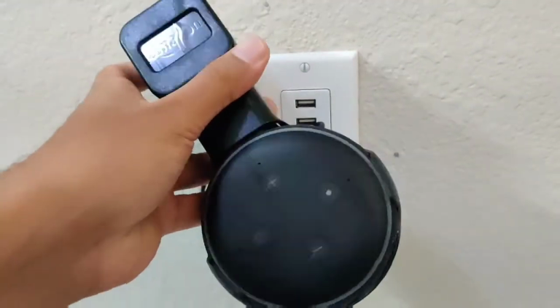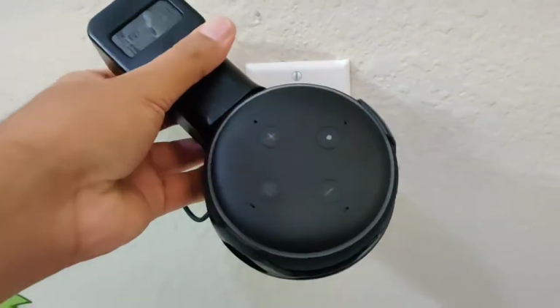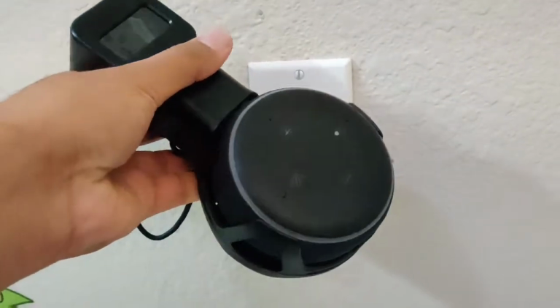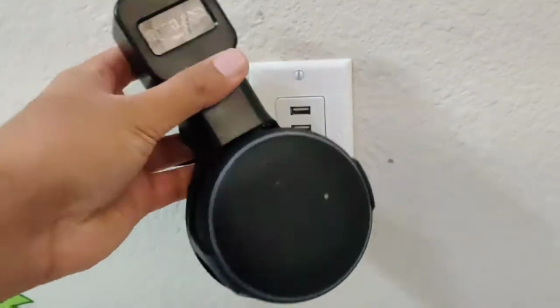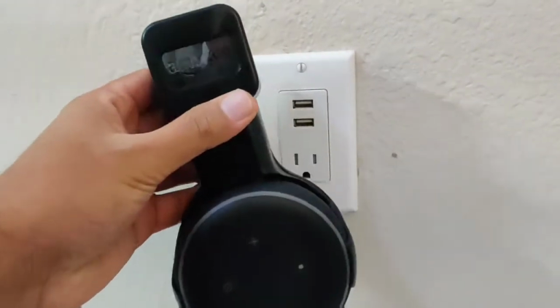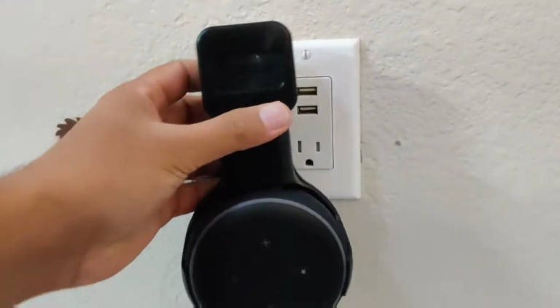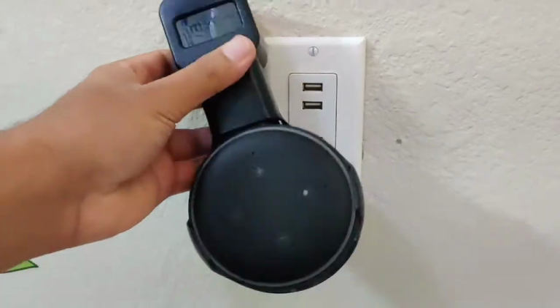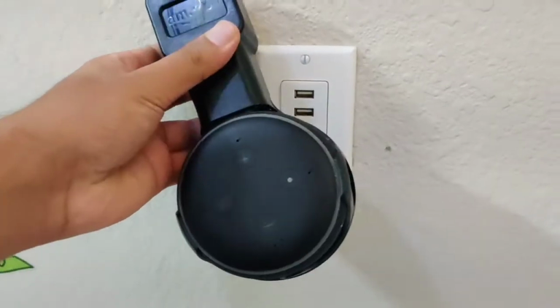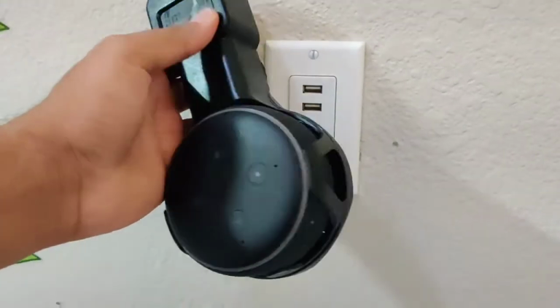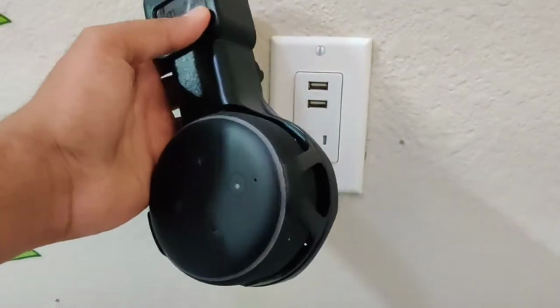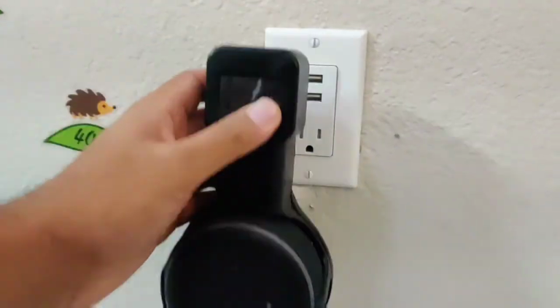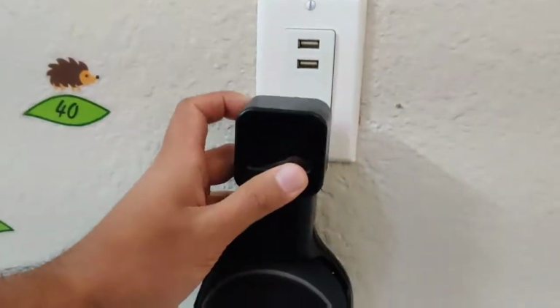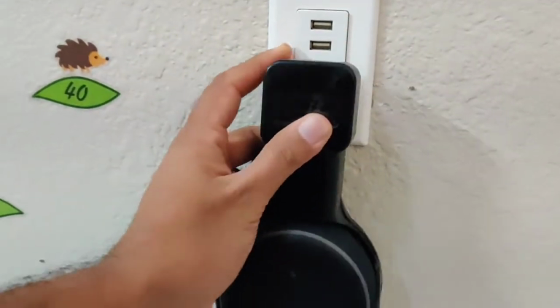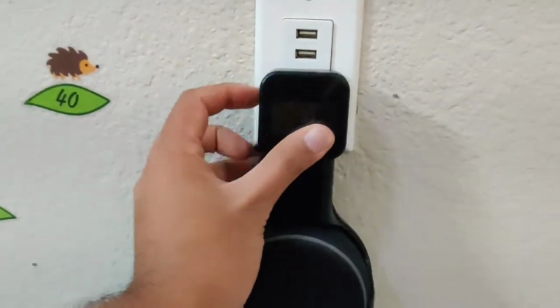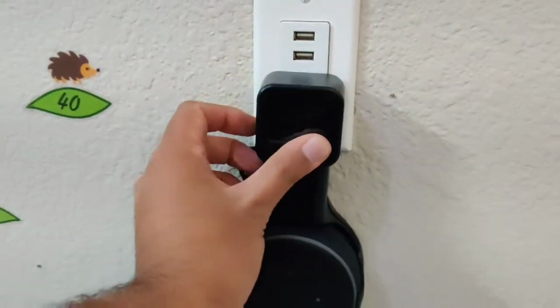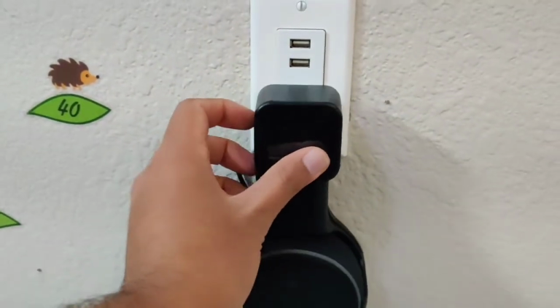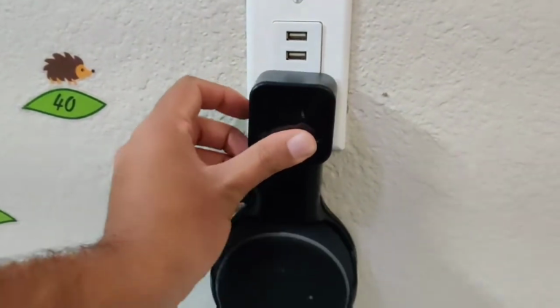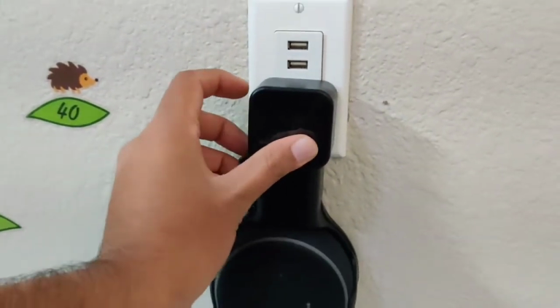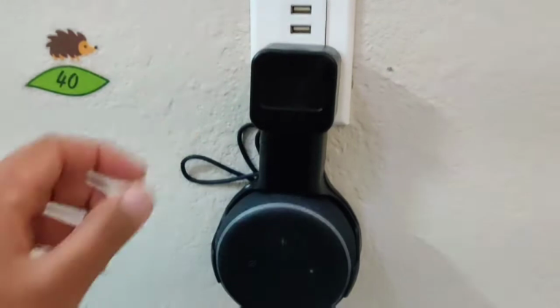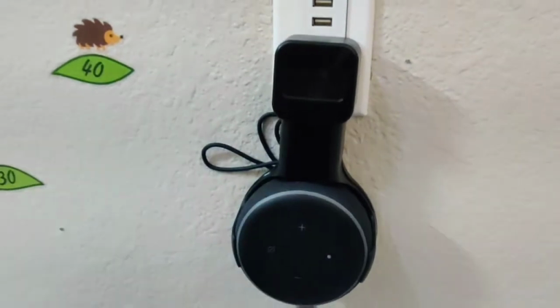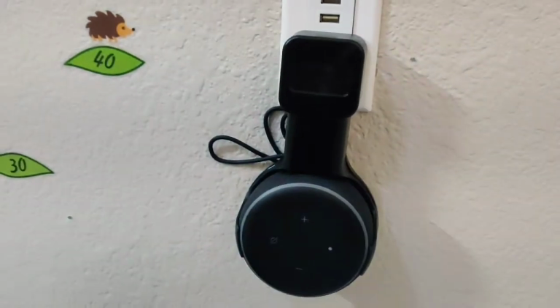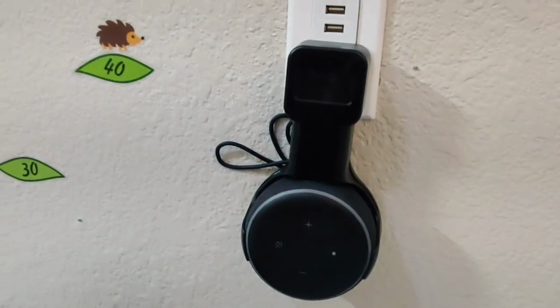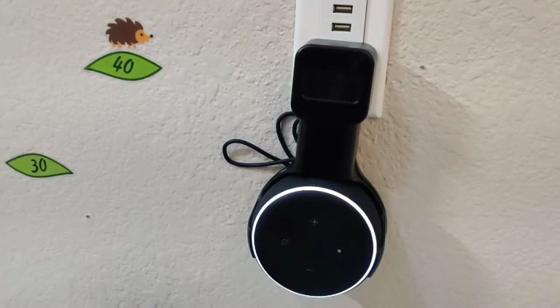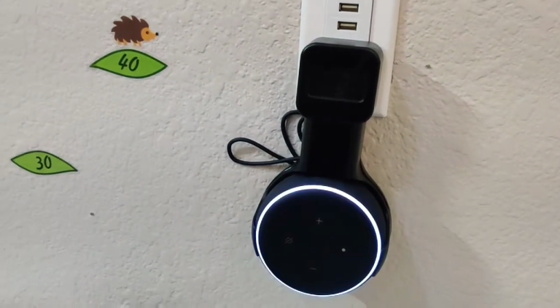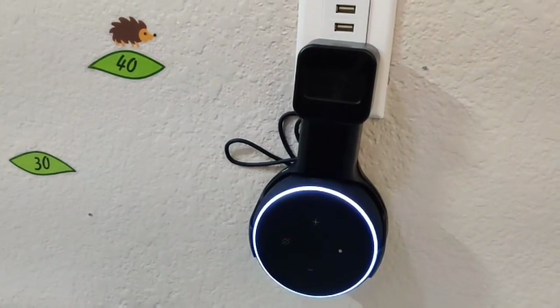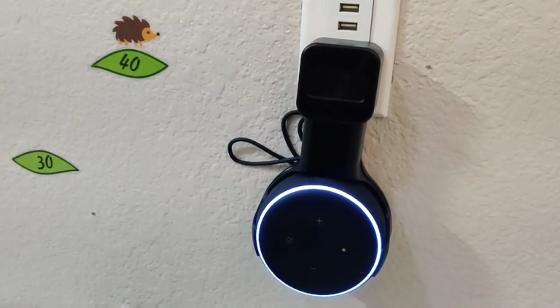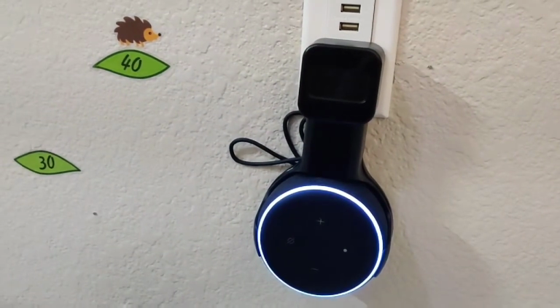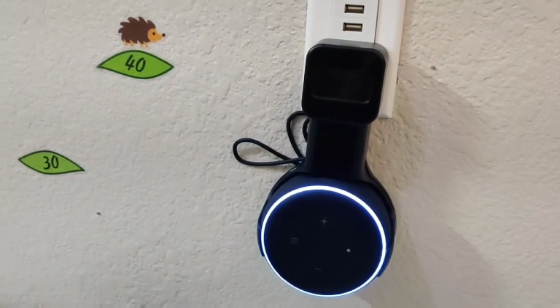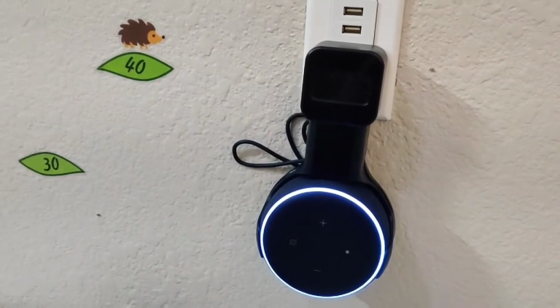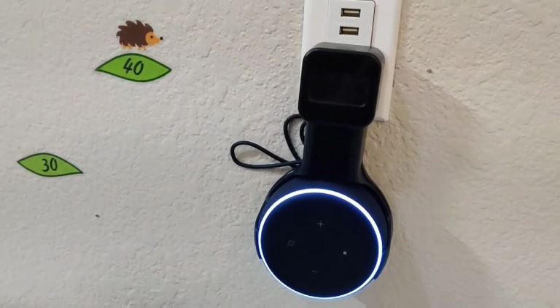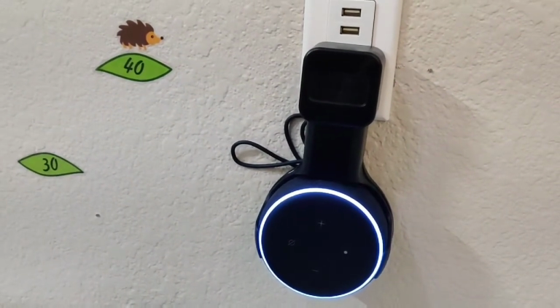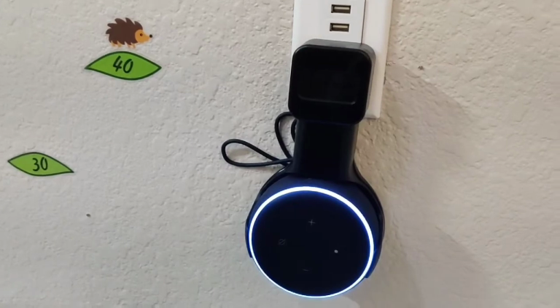So that's about it. Very easy to use, hooks up nice, doesn't take much space. That was the quick demonstration of how the product looks like — really nice space-organizing adapter for Echo Dot.